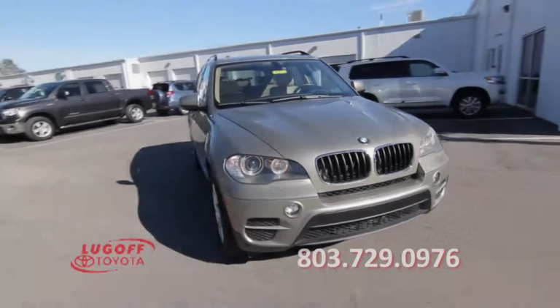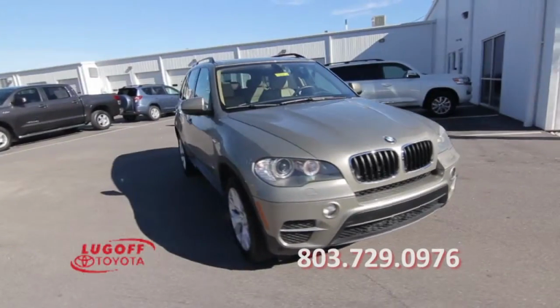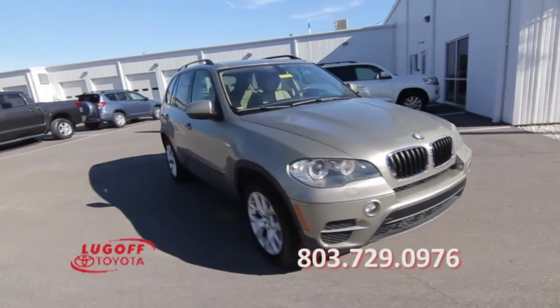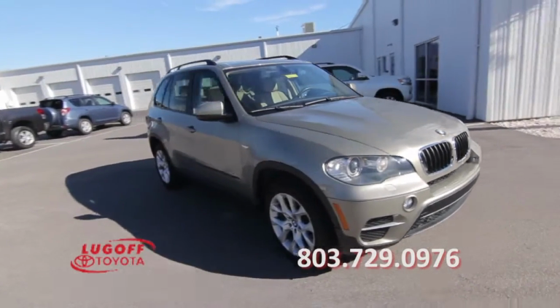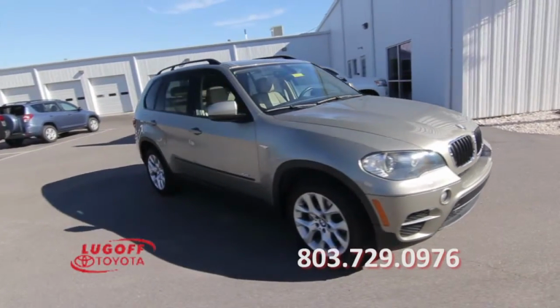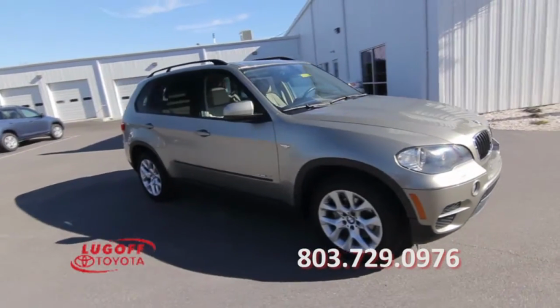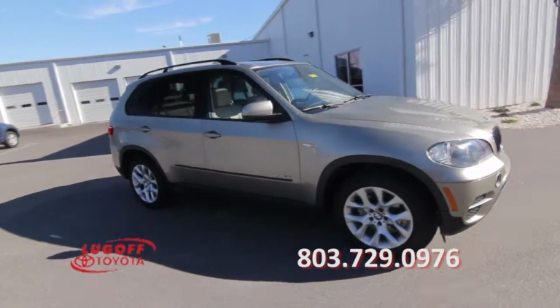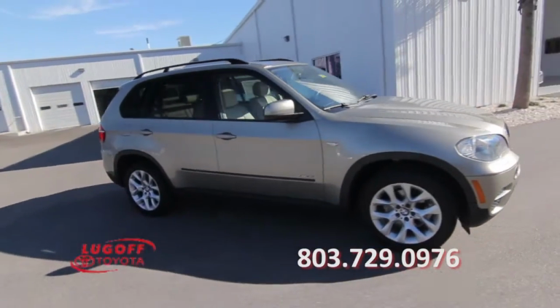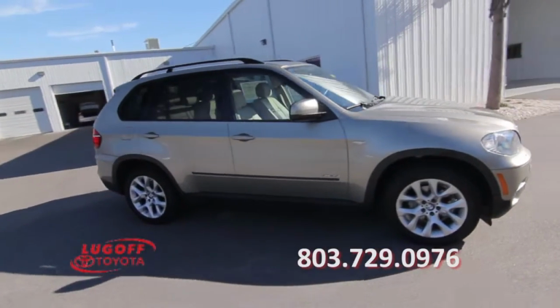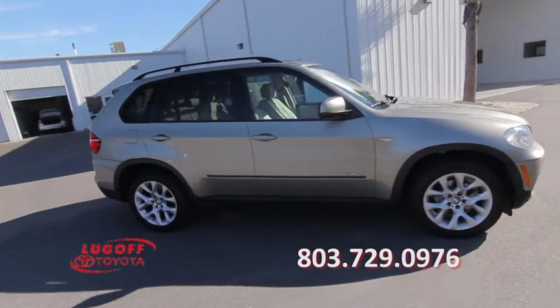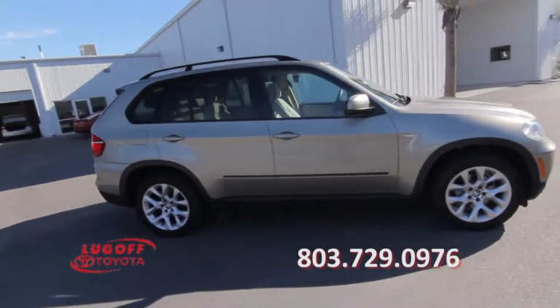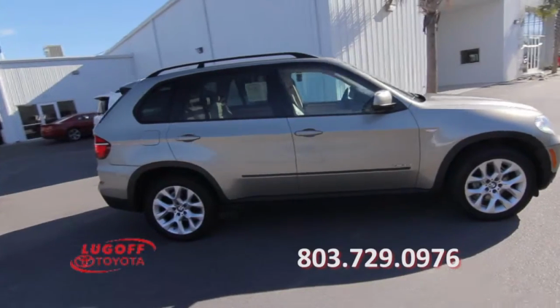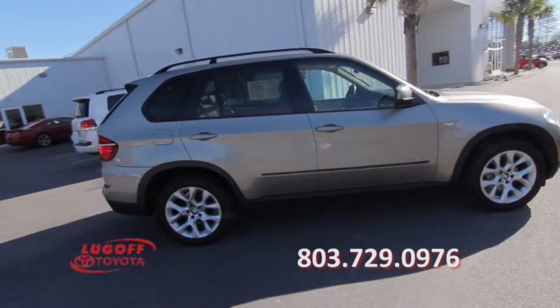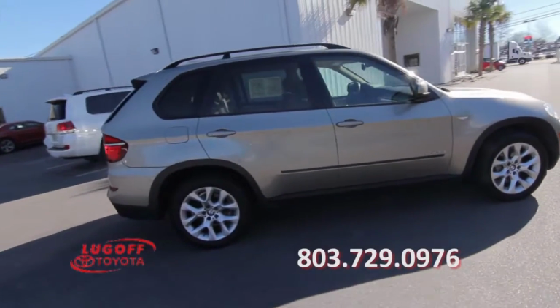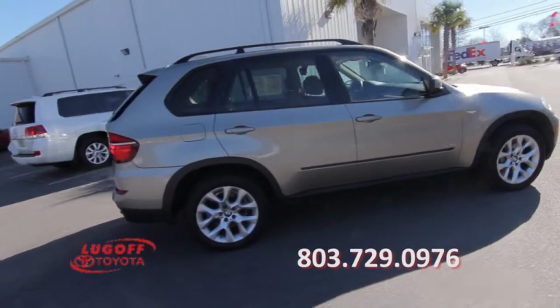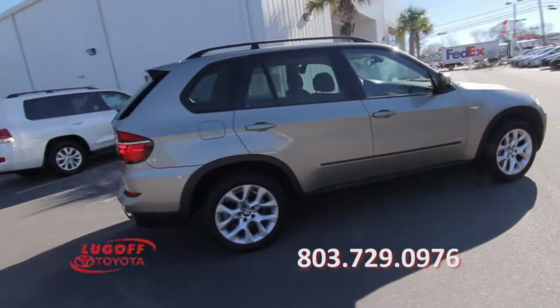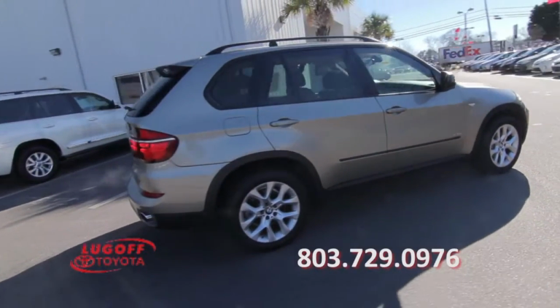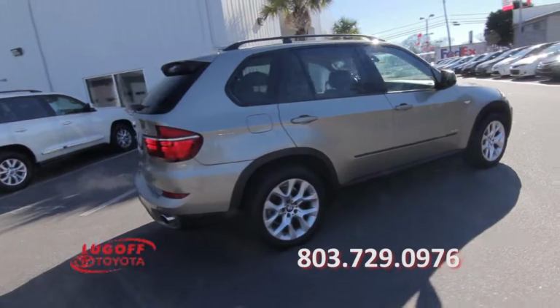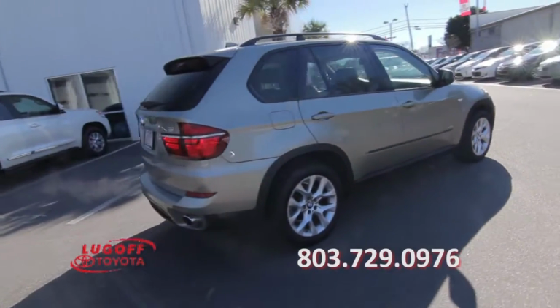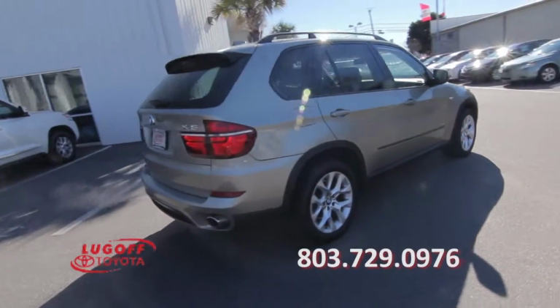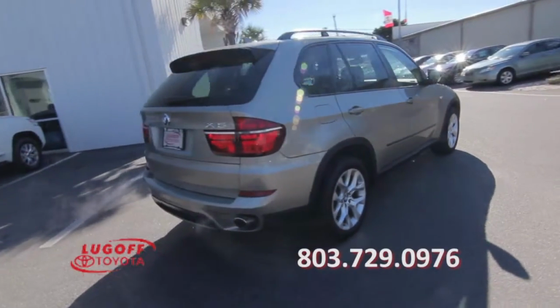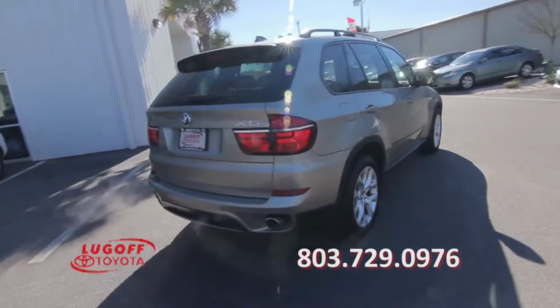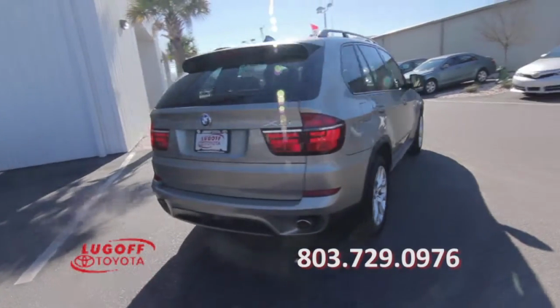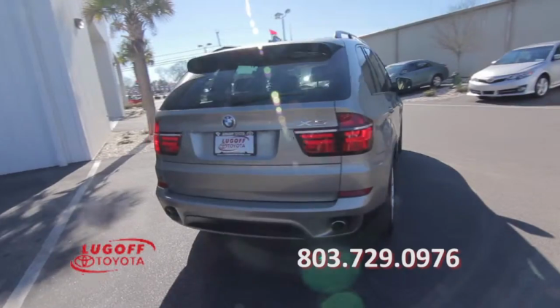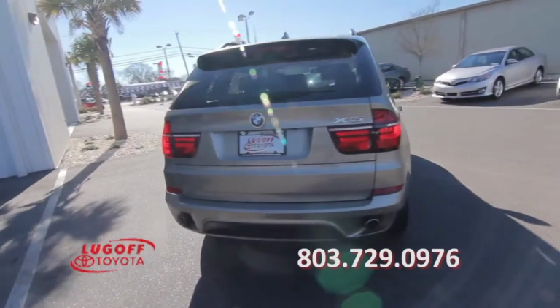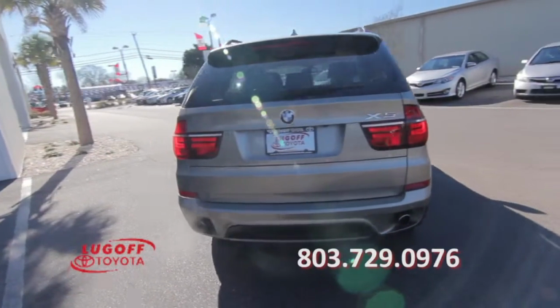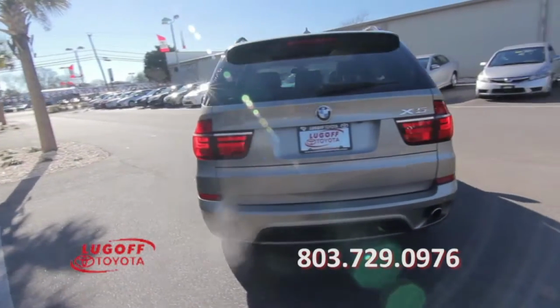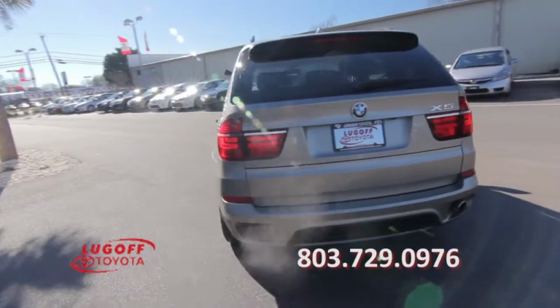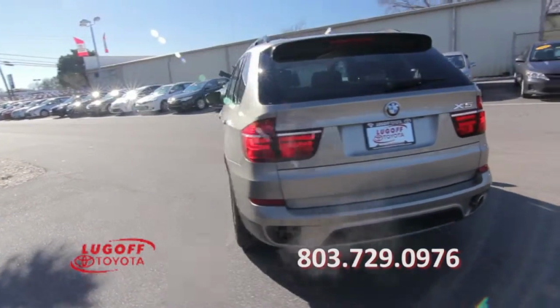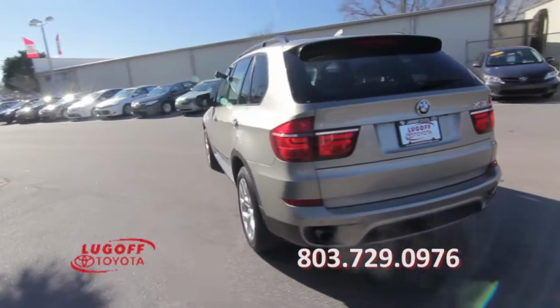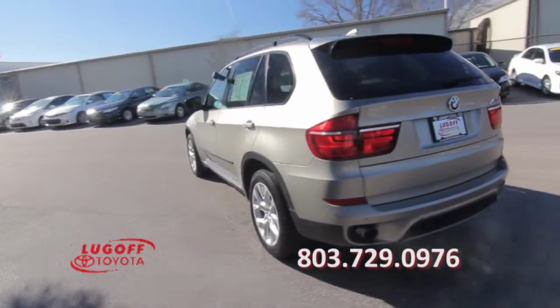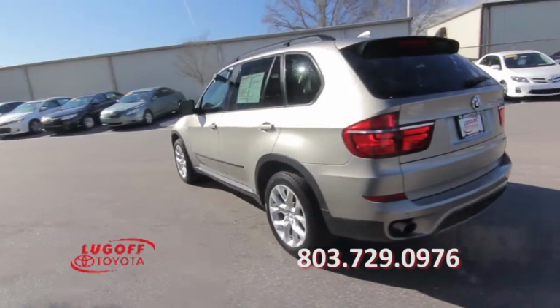This 2011 BMW X5 has a Clean Car Facts report, a 3.0-litre 6-cylinder engine, all-wheel drive, 54,000 miles, a roof rack, and performance tires.